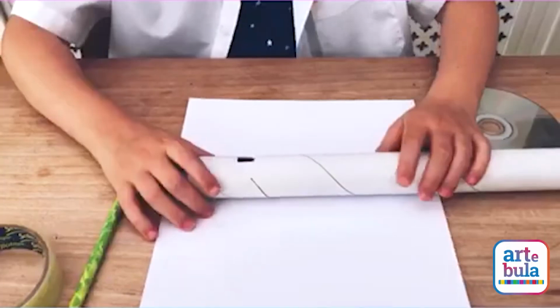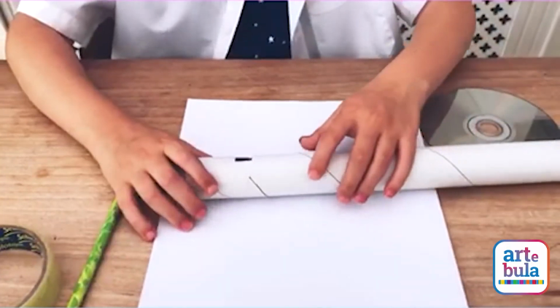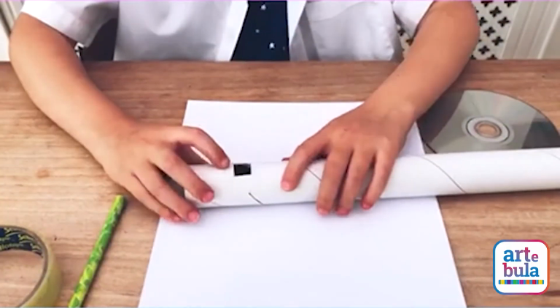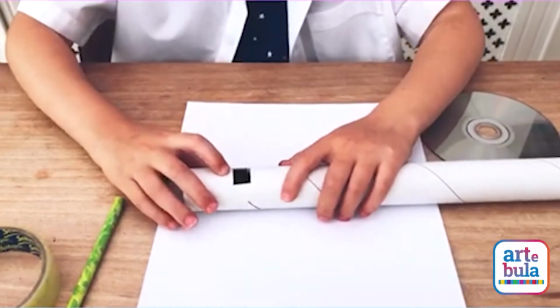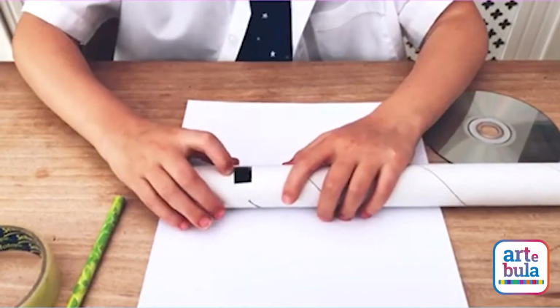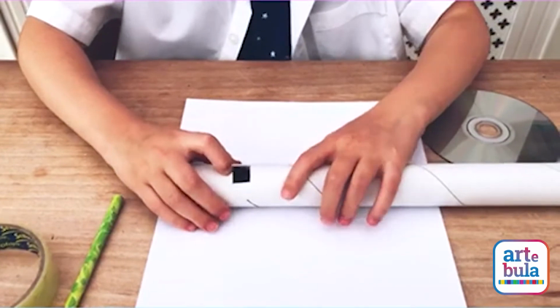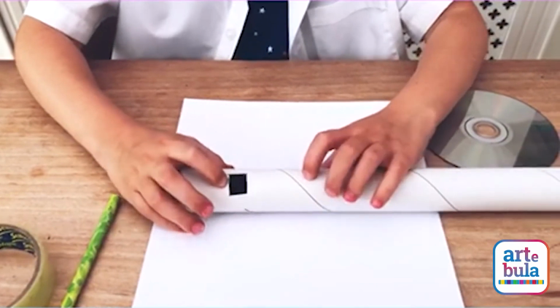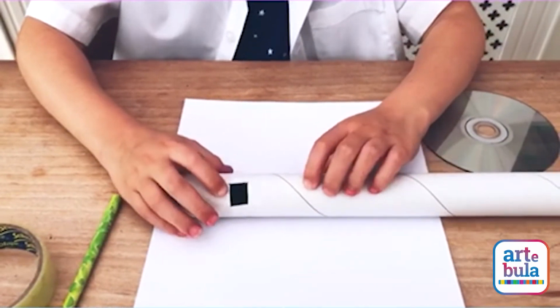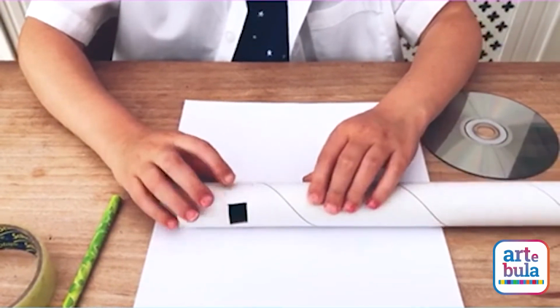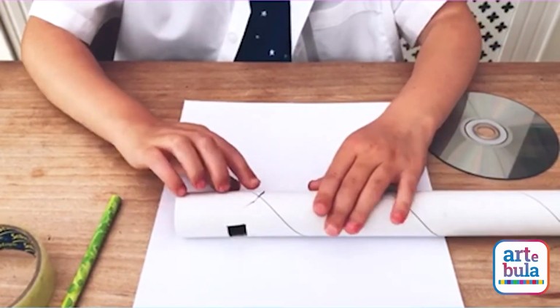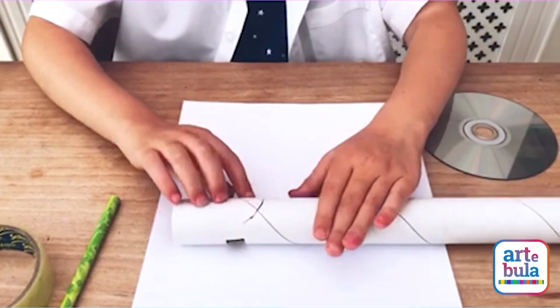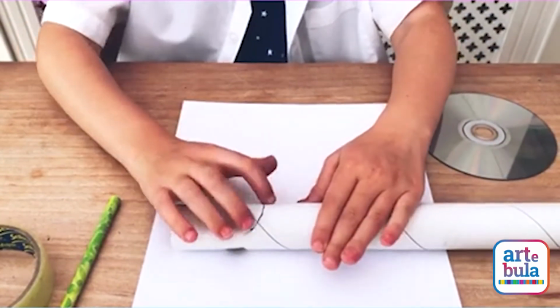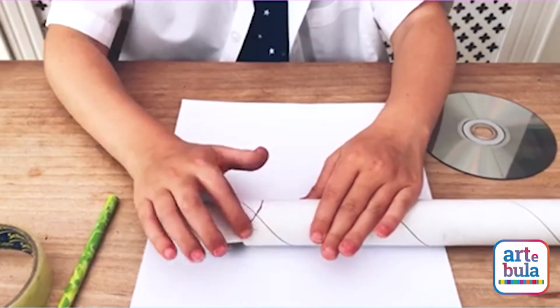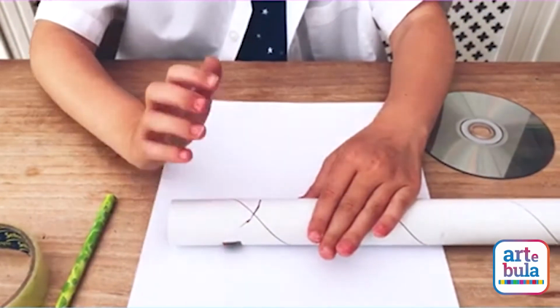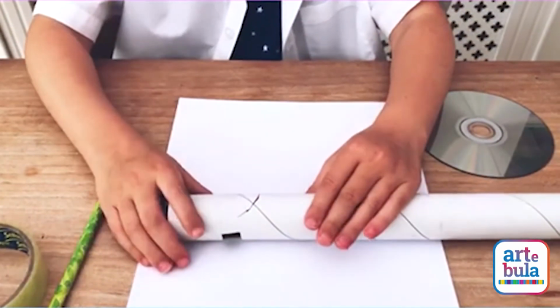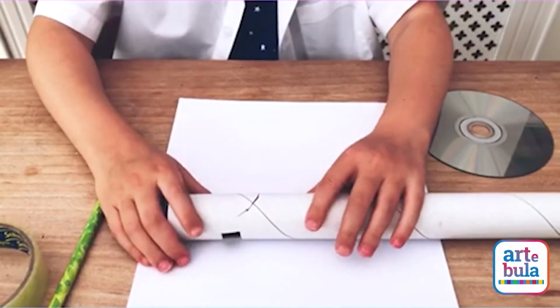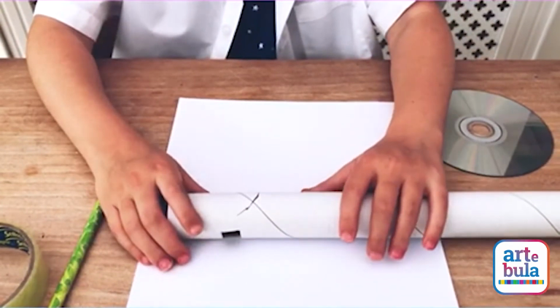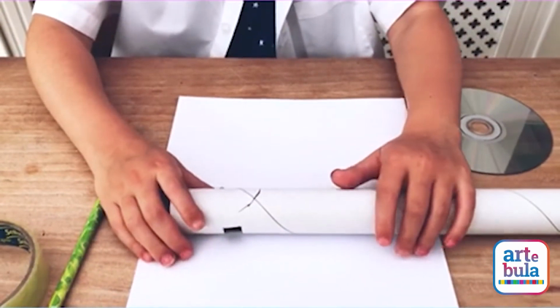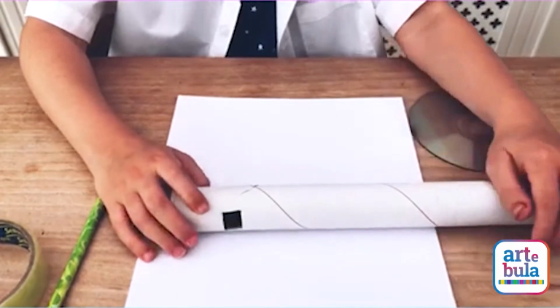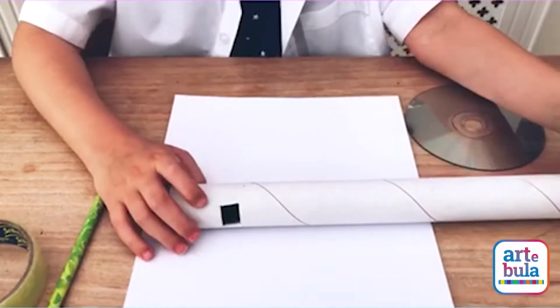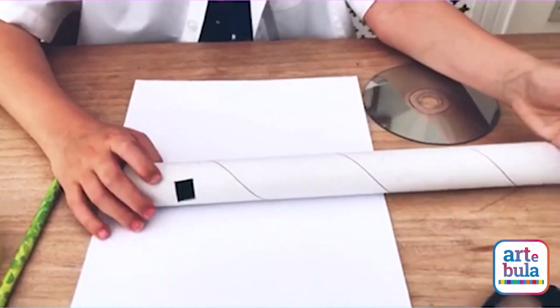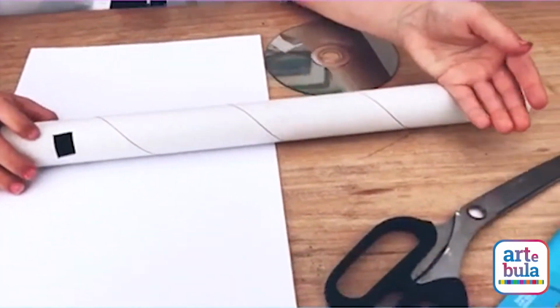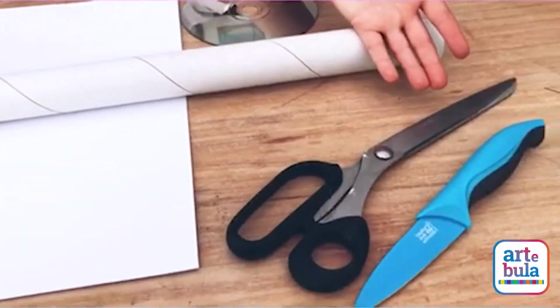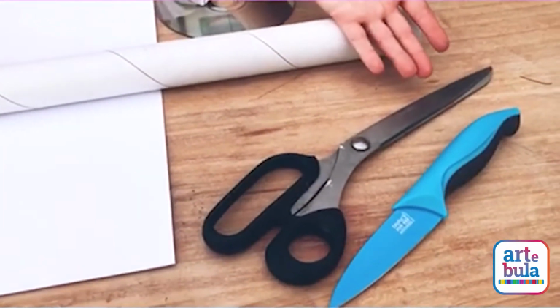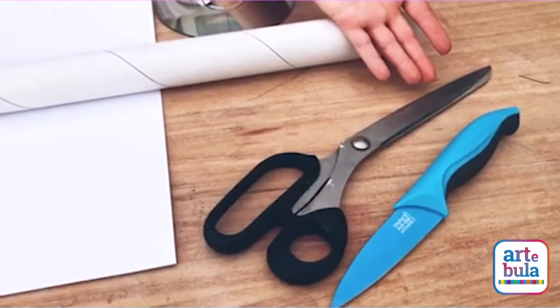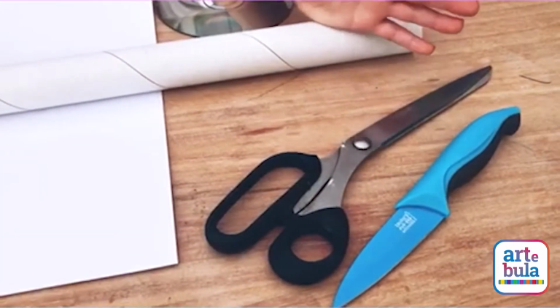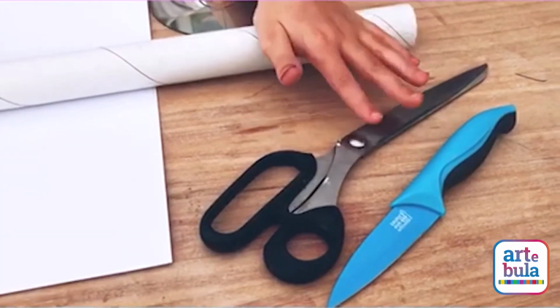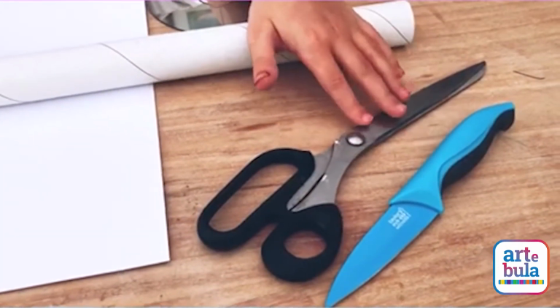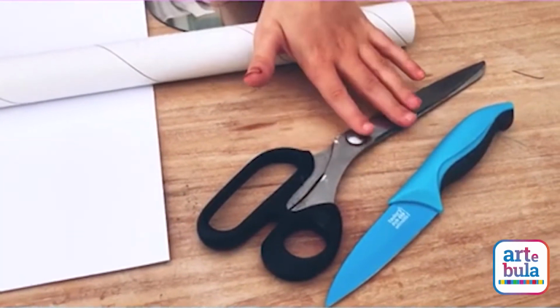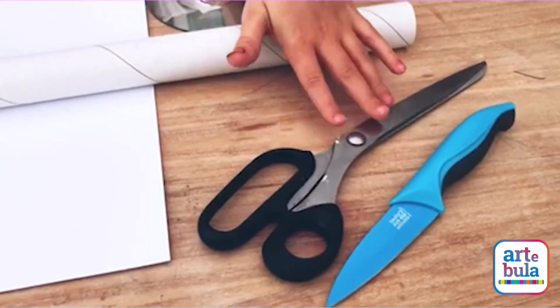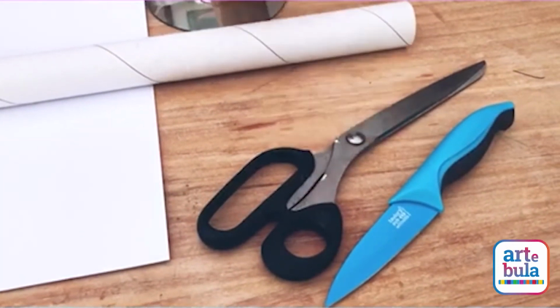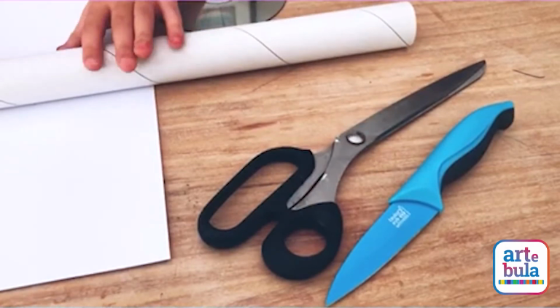Next you're going to cut a hole directly opposite your 45-degree angle split. You might want to get an adult to help you cut it out with your scissors and knife again.